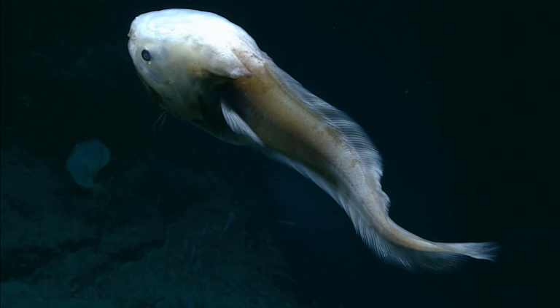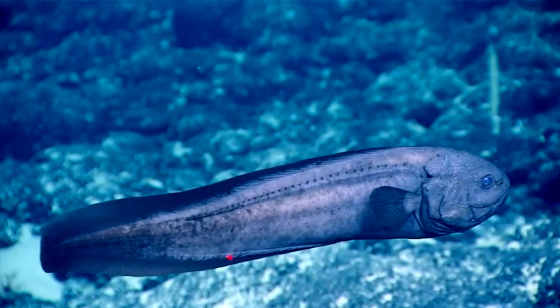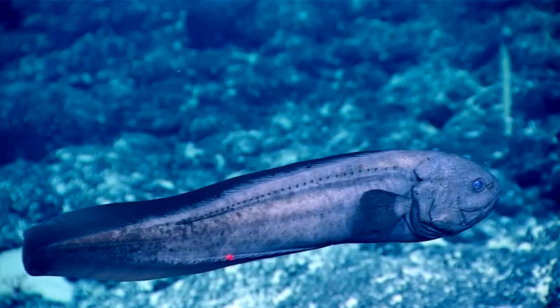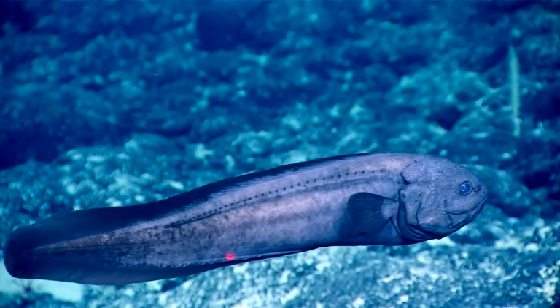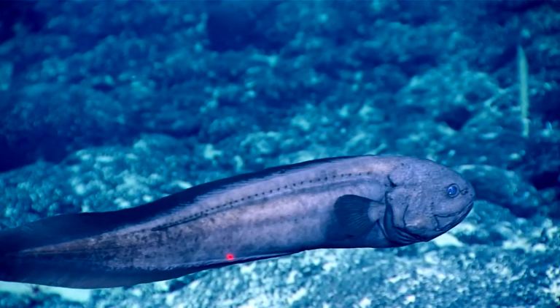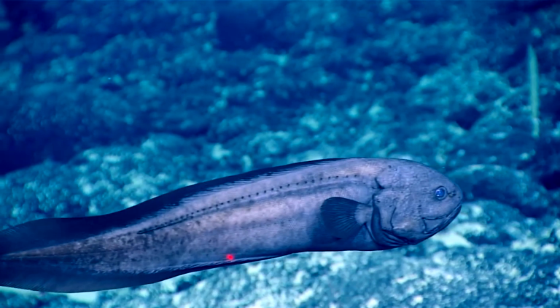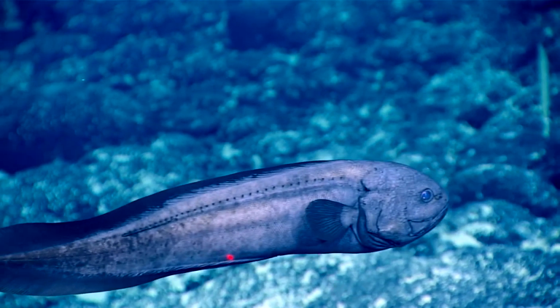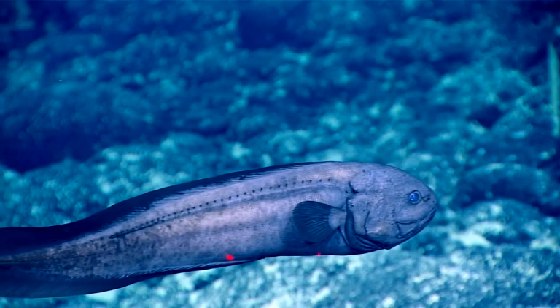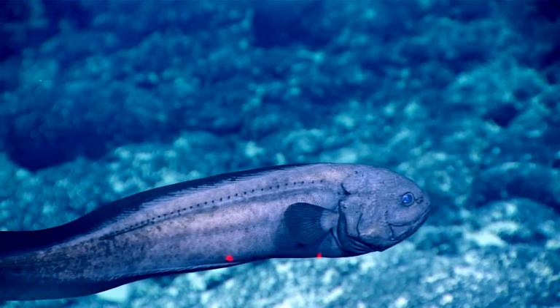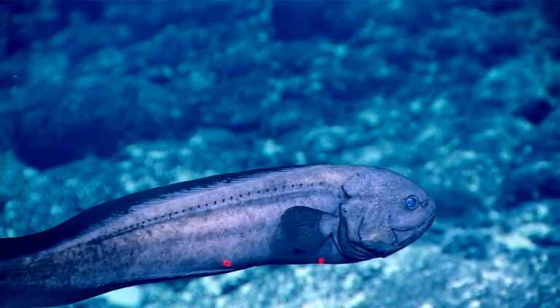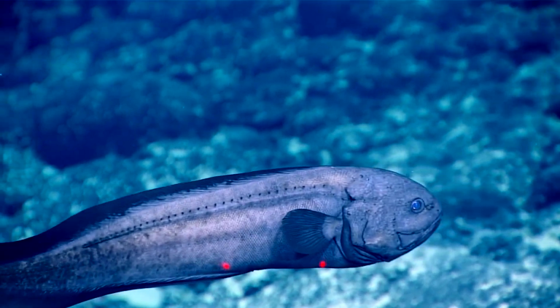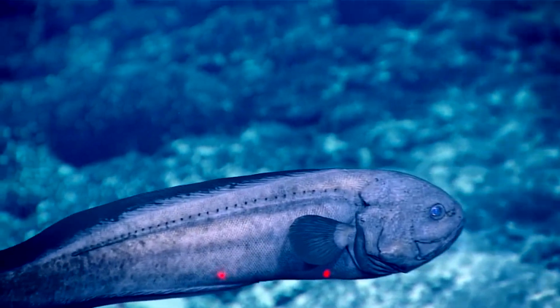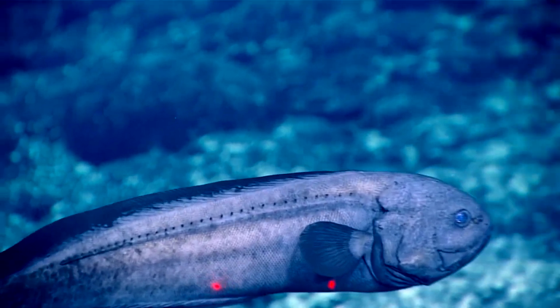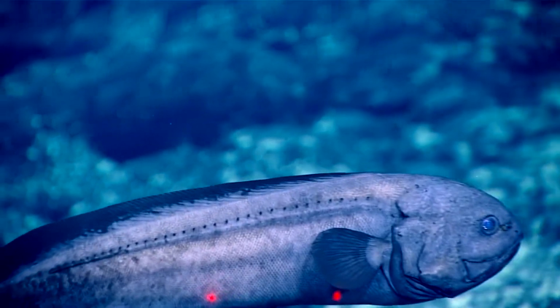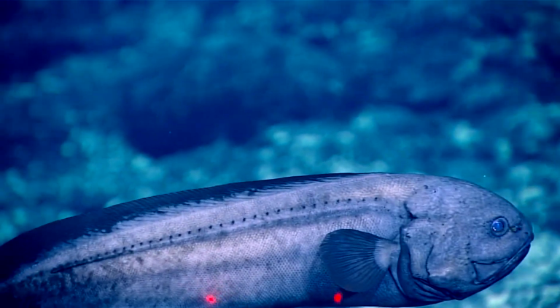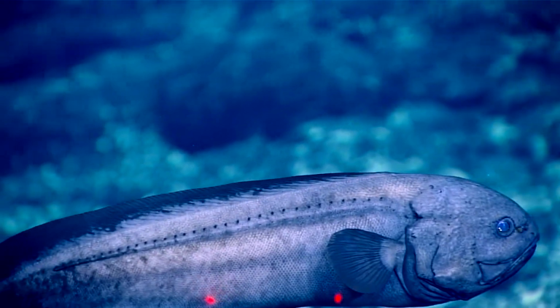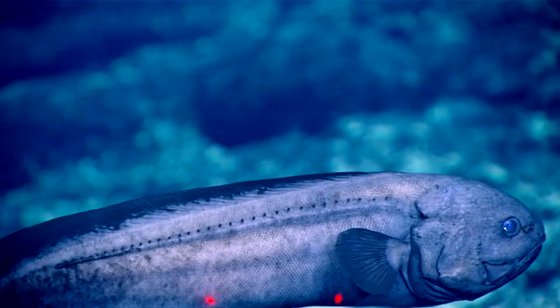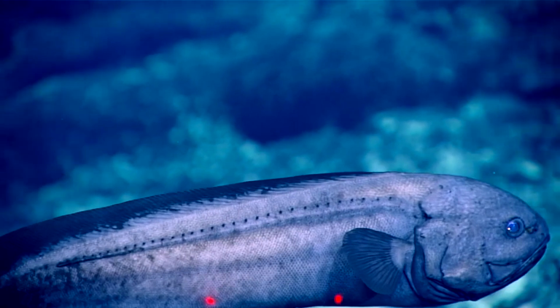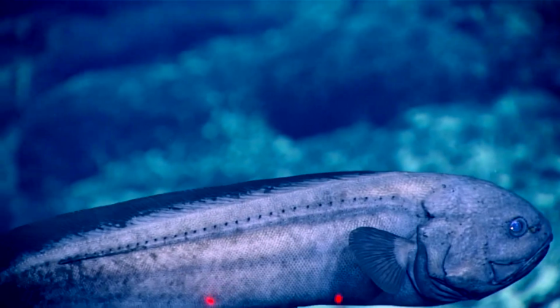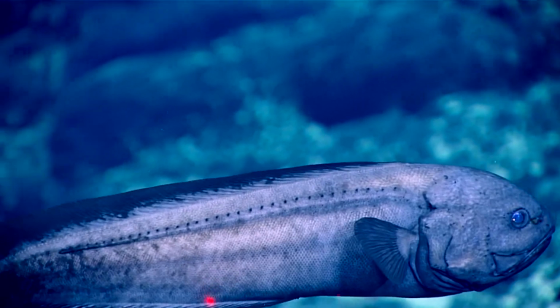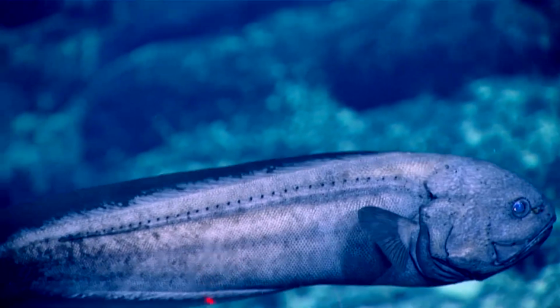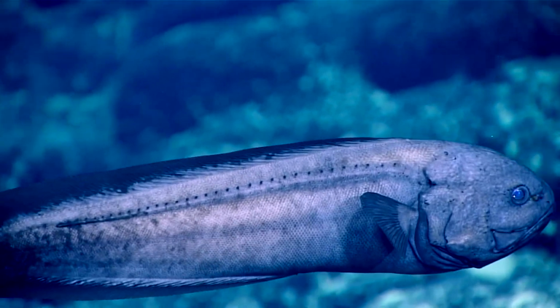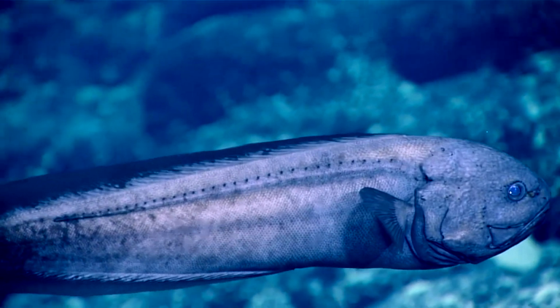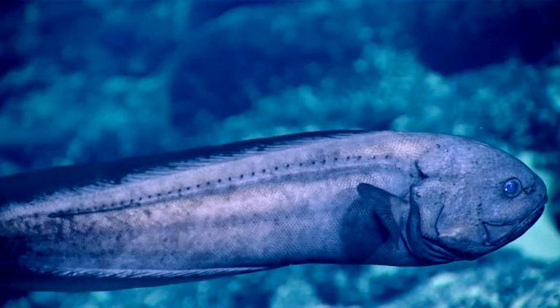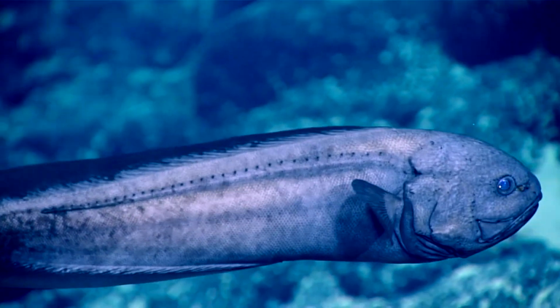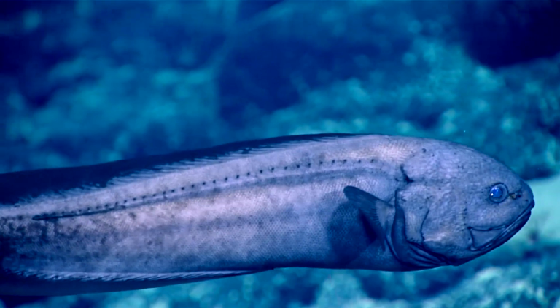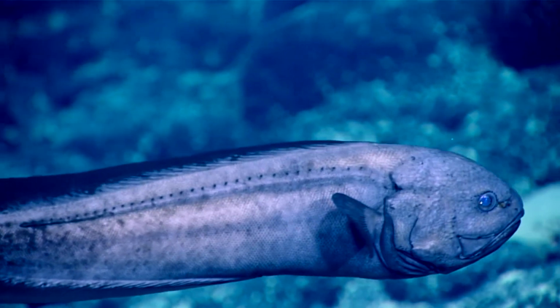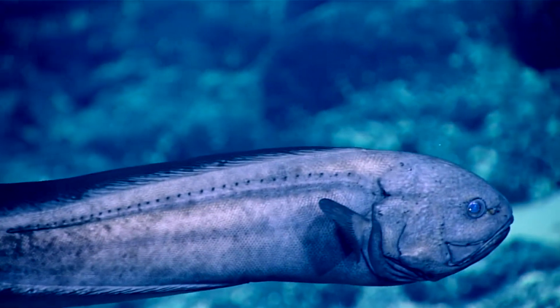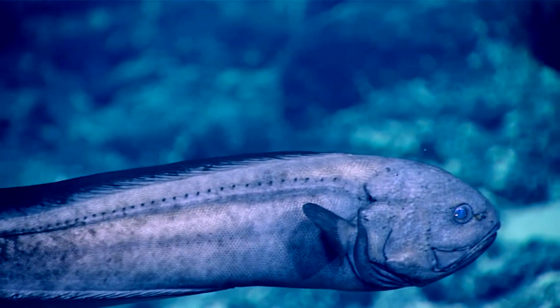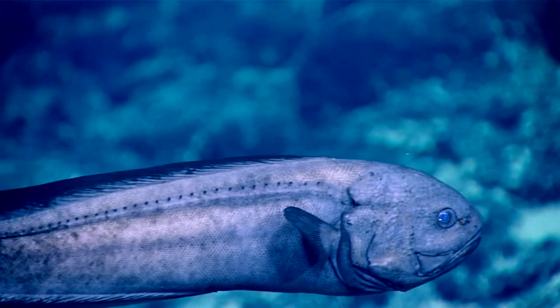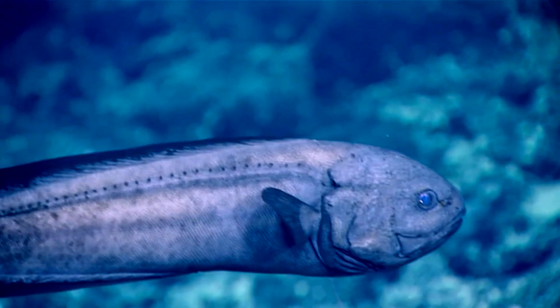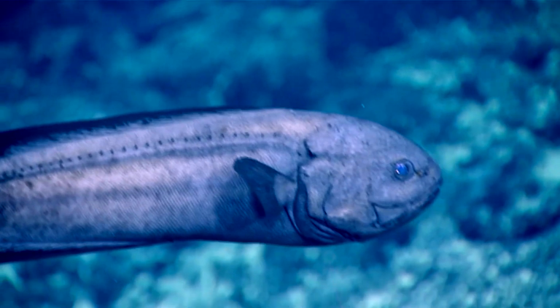They typically inhabit soft bottoms, from shallow waters to the greatest depths that fish have been found, at over 27,000 feet.